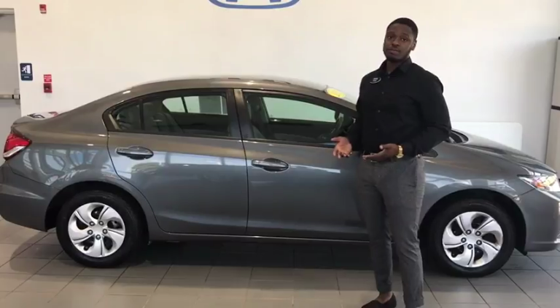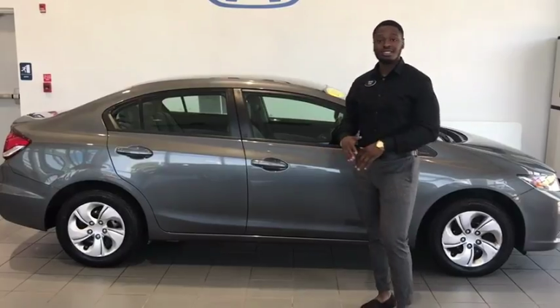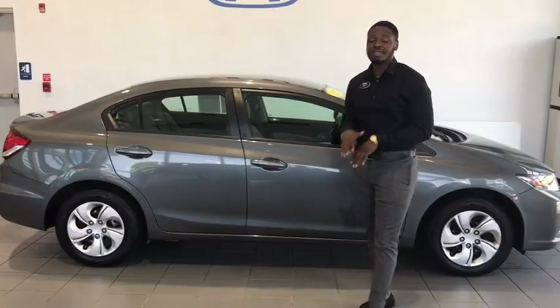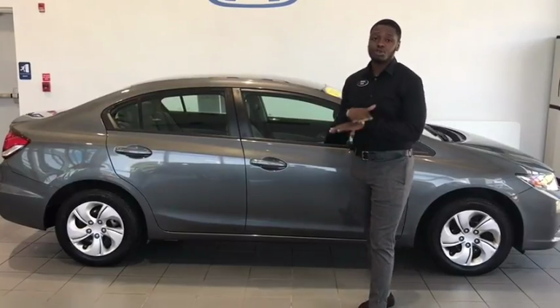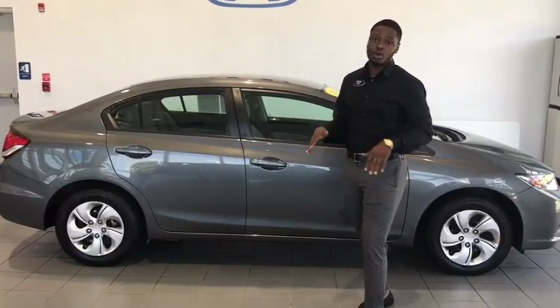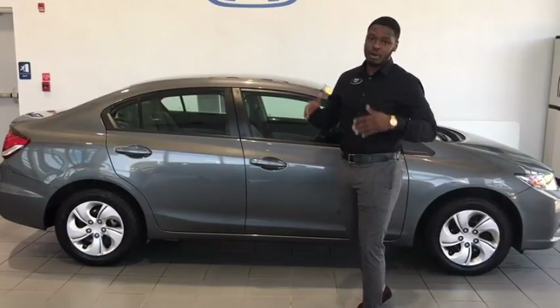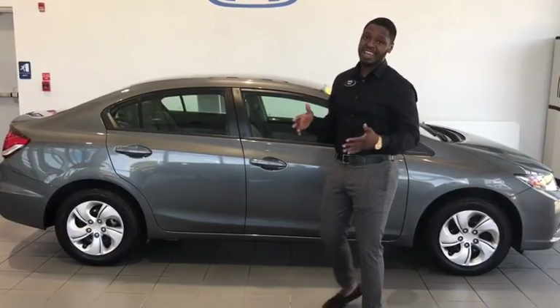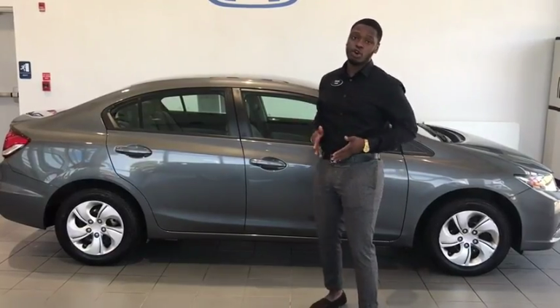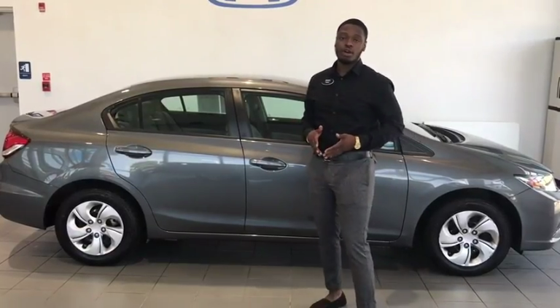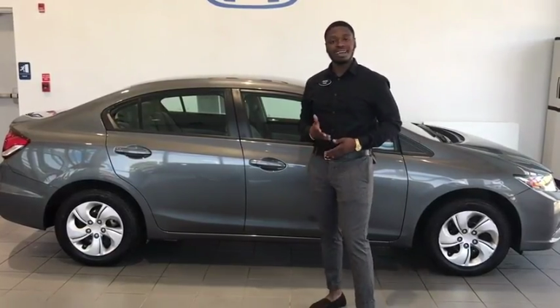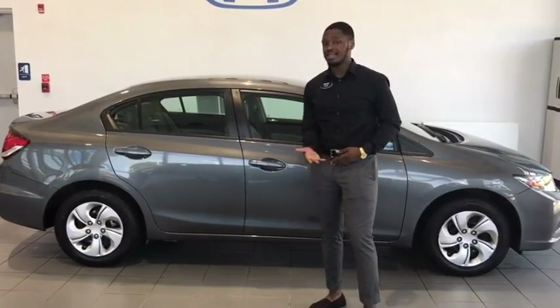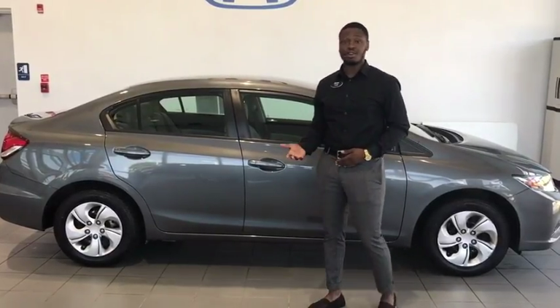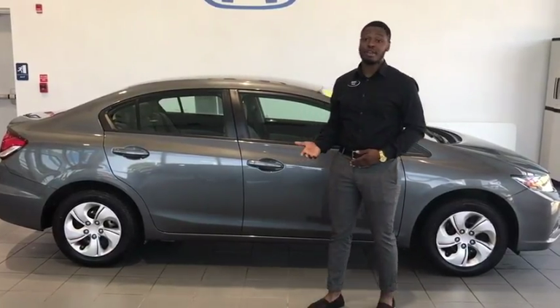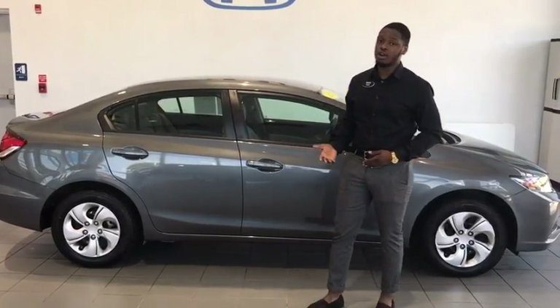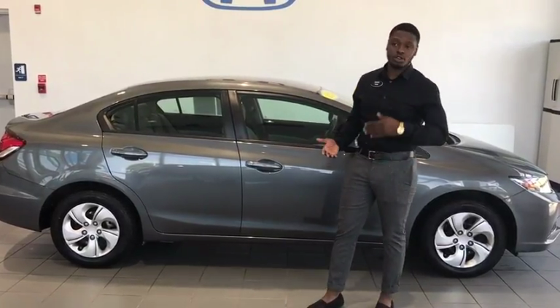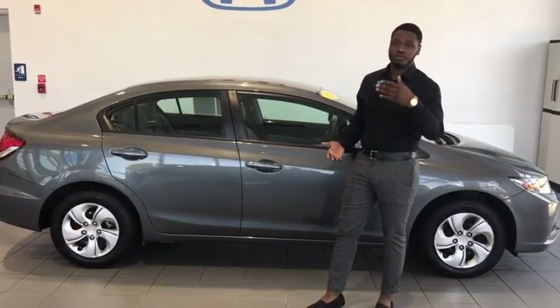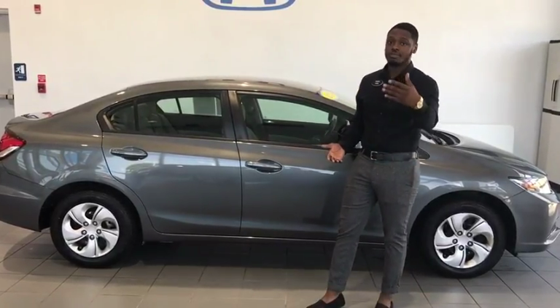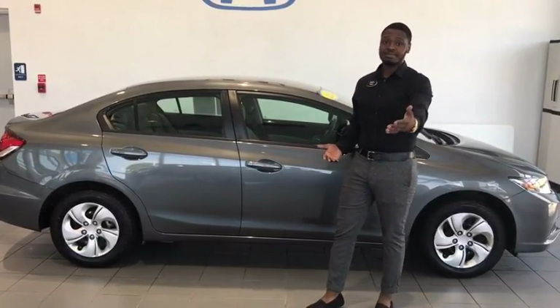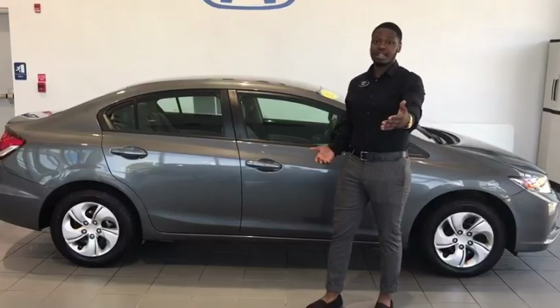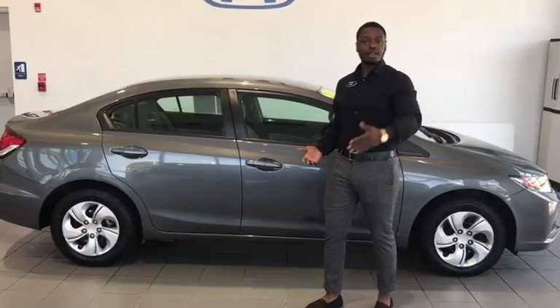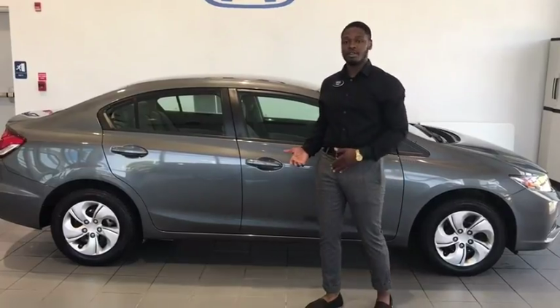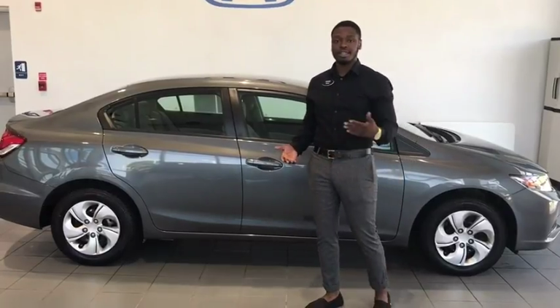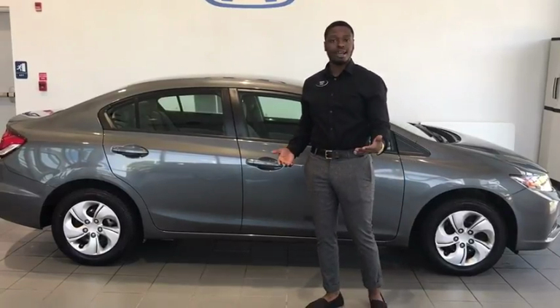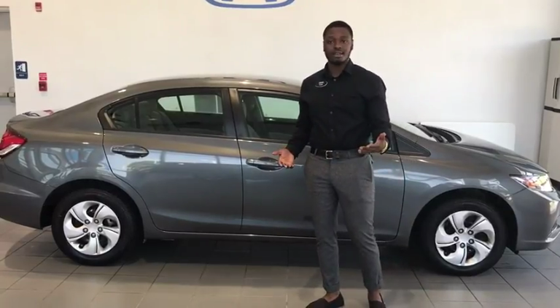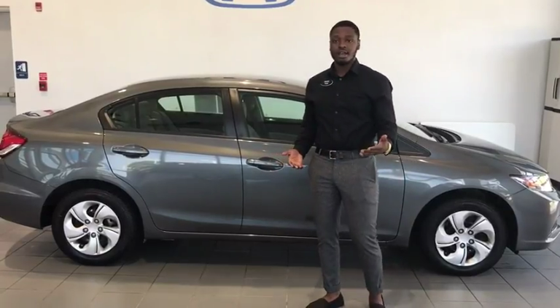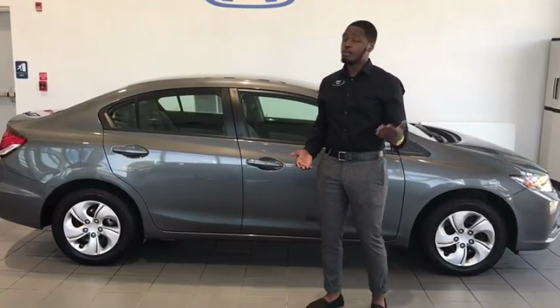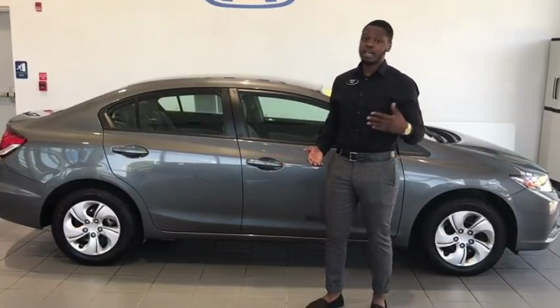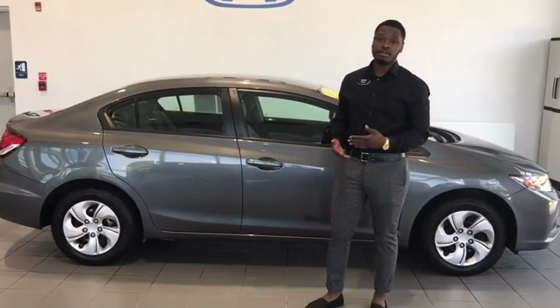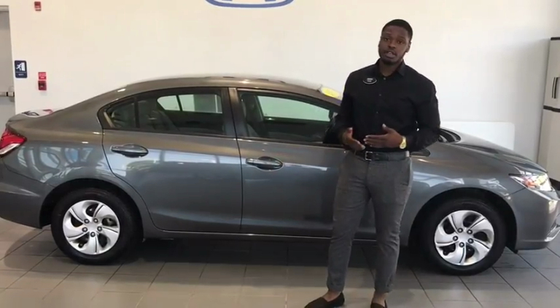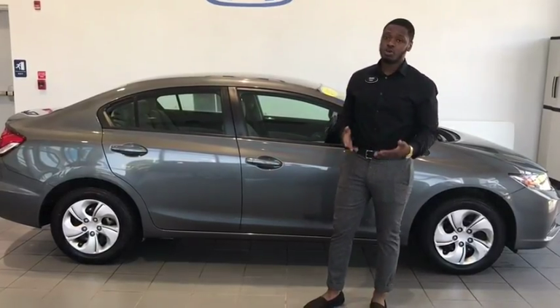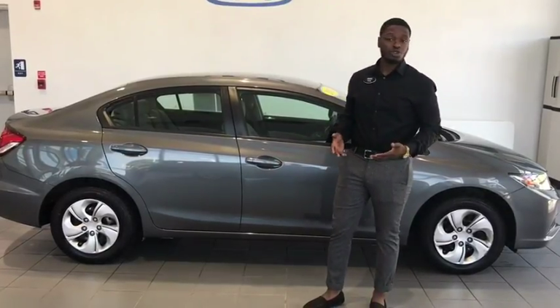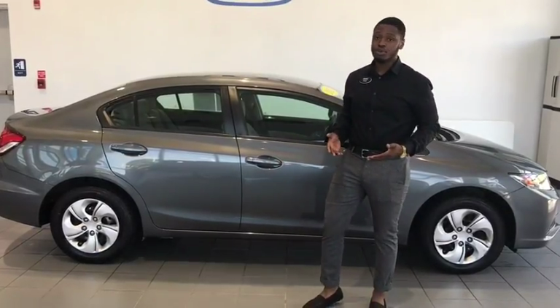Honda is known for reliability, so that's something you don't have to worry about at all. But like I said, it's not going to be here long. My name is Tyler, I'm here at Delaney Honda — come on down and we'll get you approved.